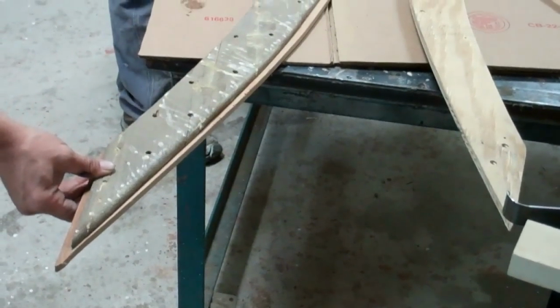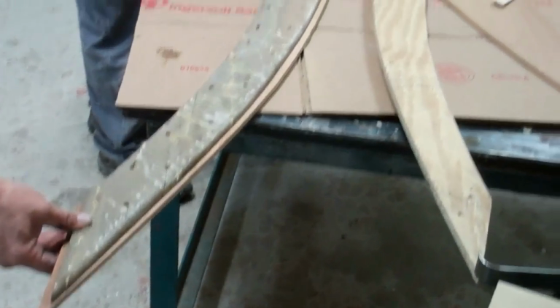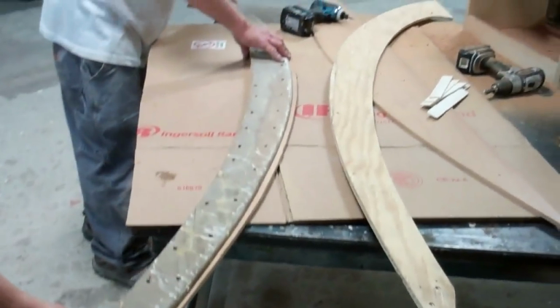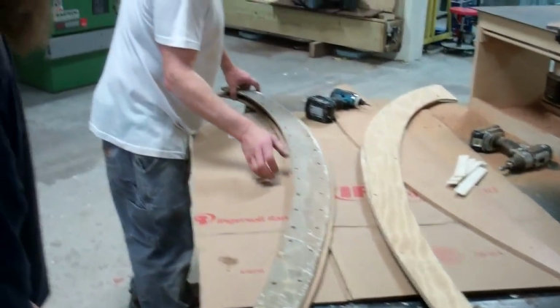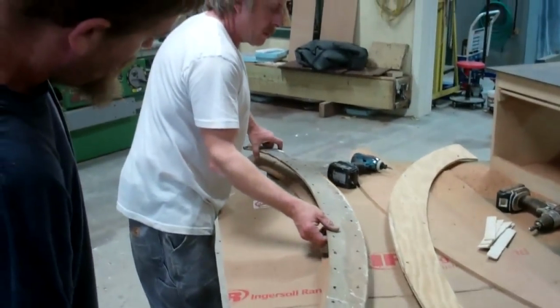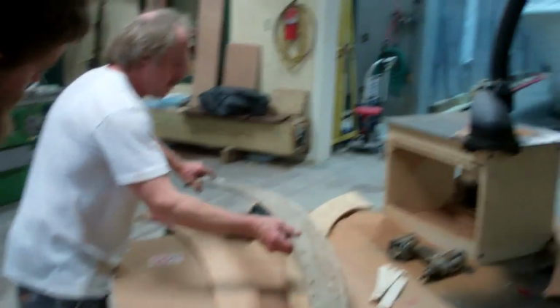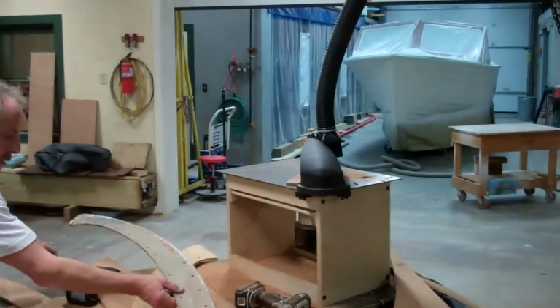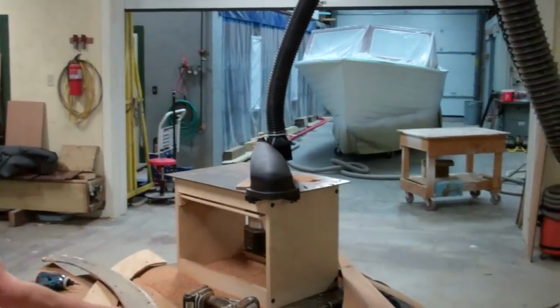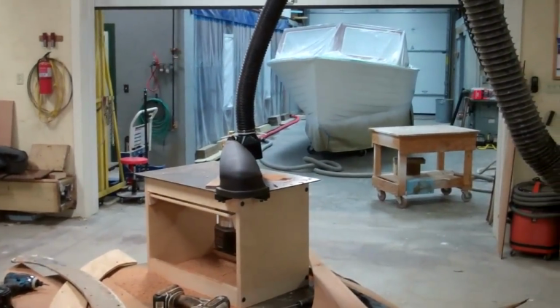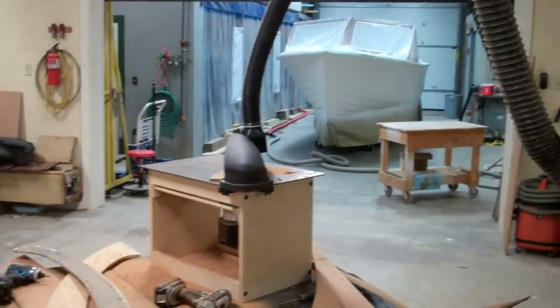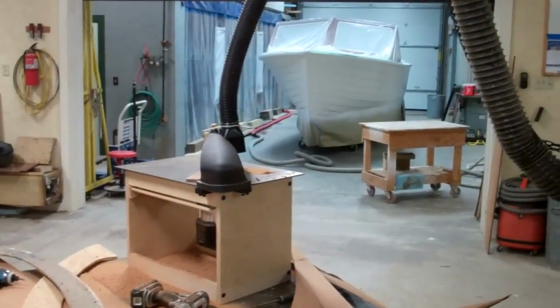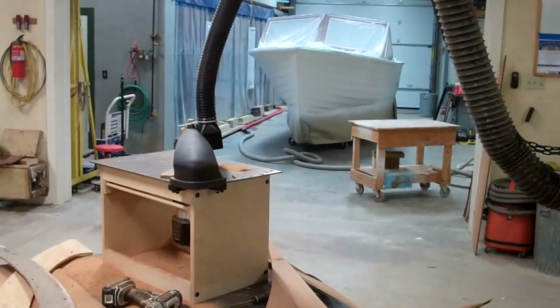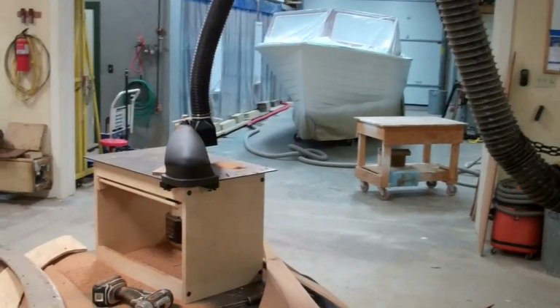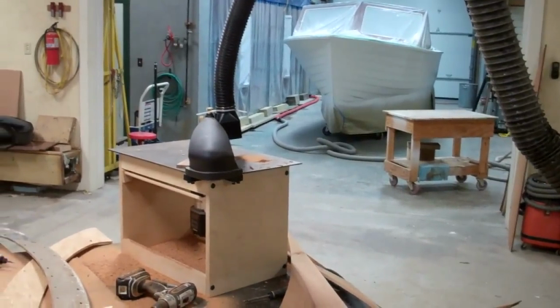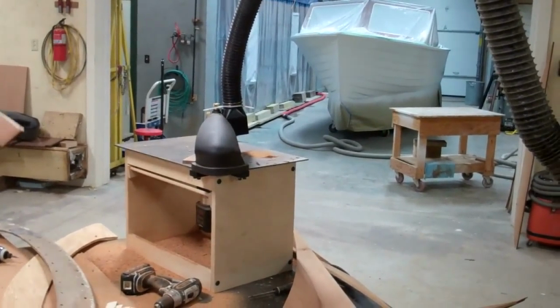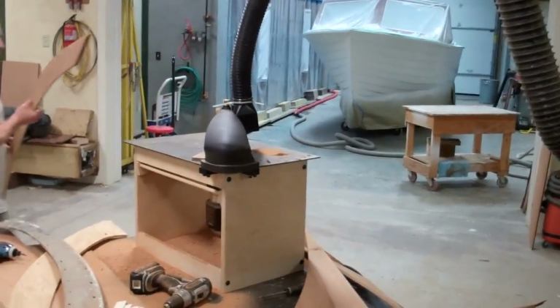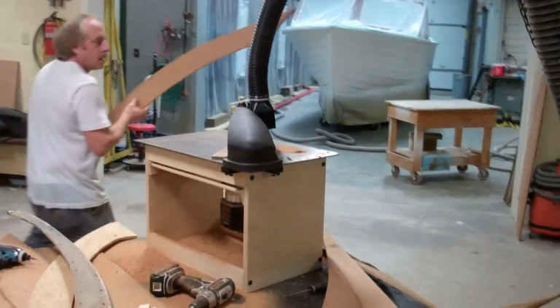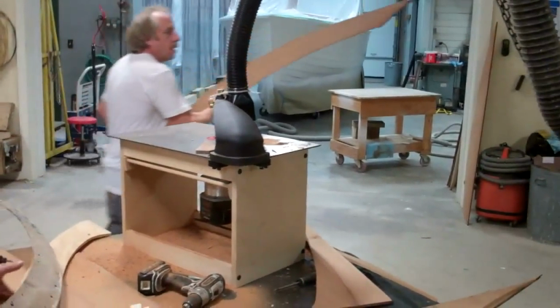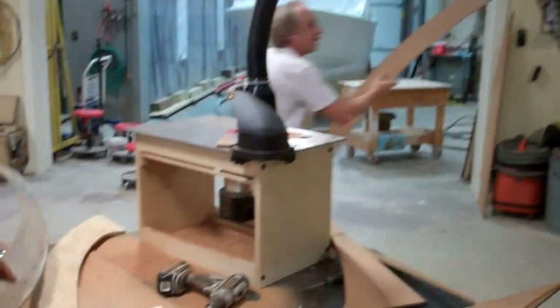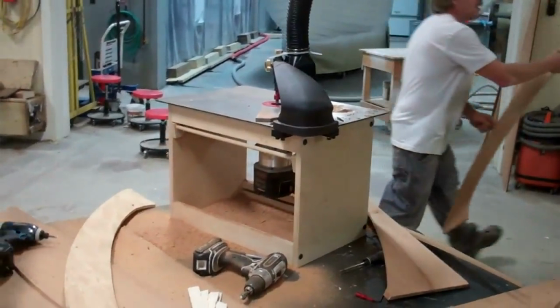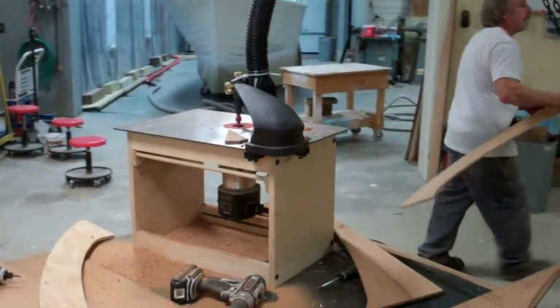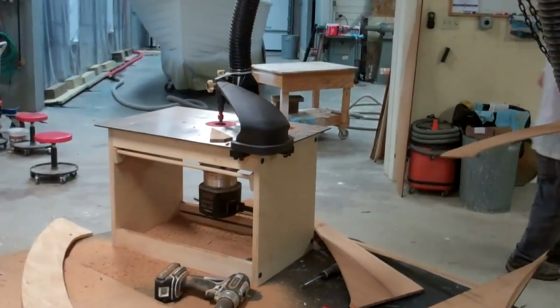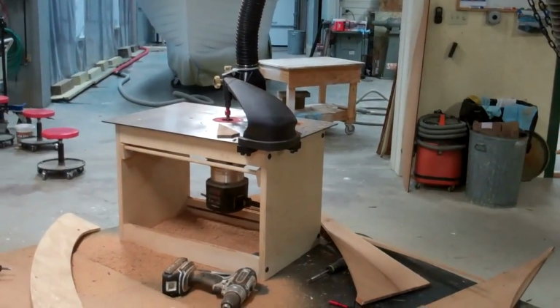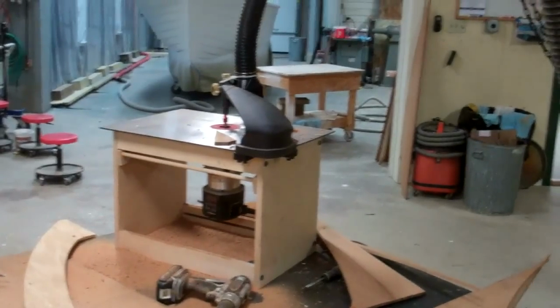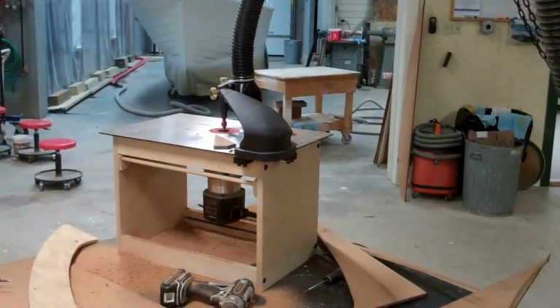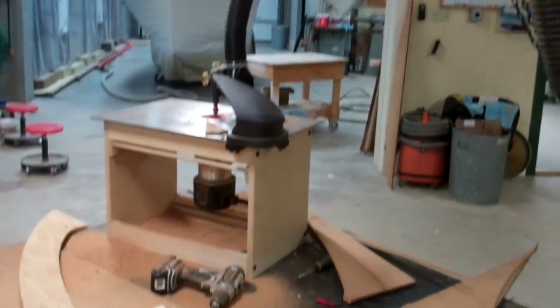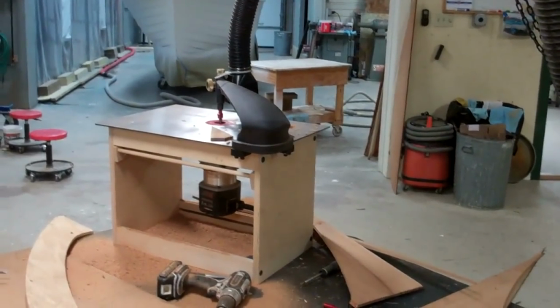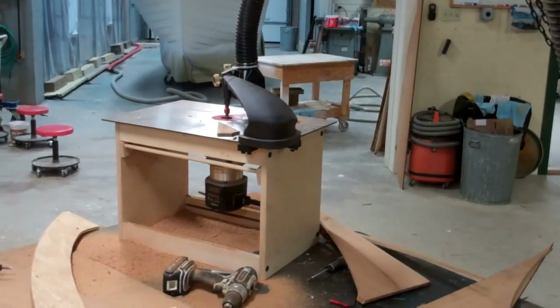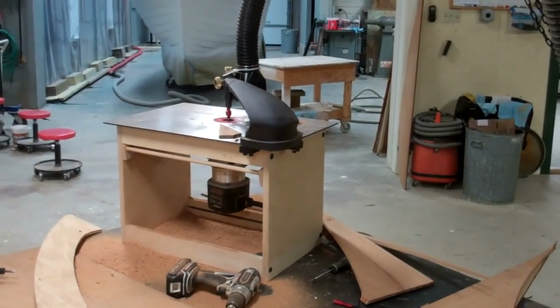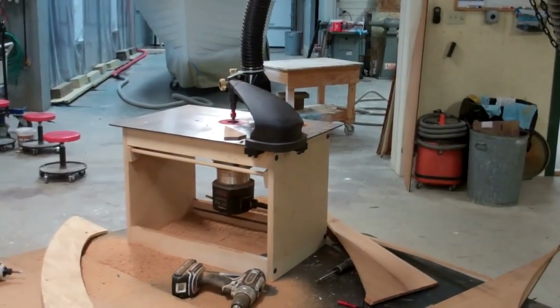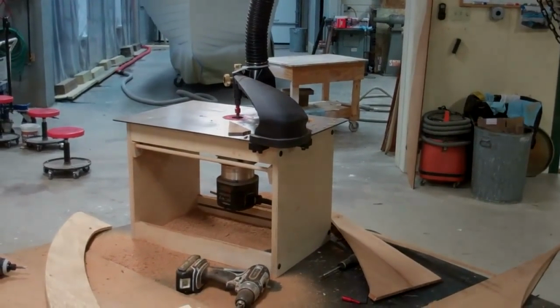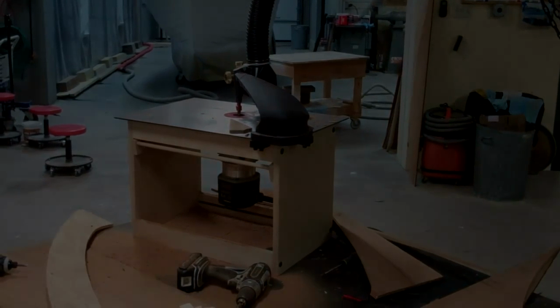It's a great tool. Snake Mountain Boat Works would not be able to do some of the more complicated and intricate shapes that we have to reproduce without this tool. Well worth the investment involved.